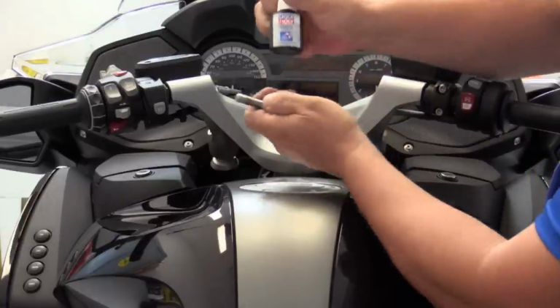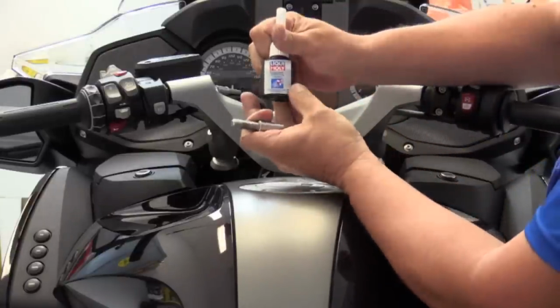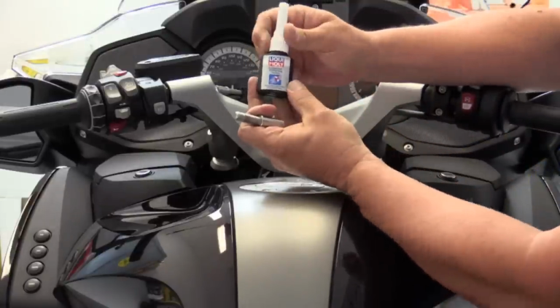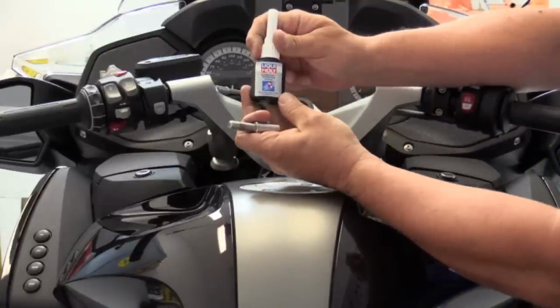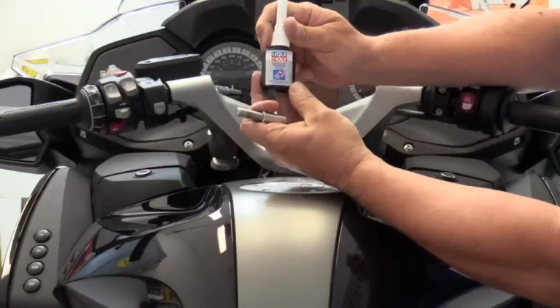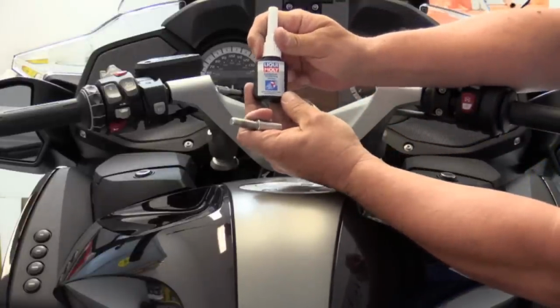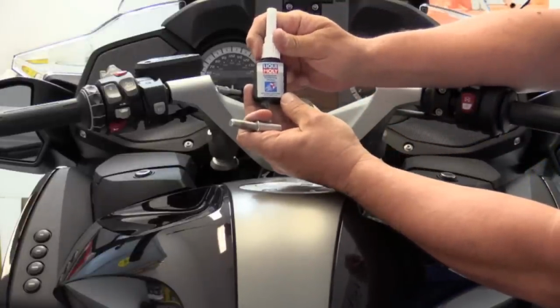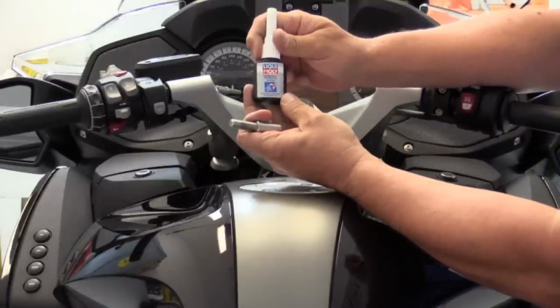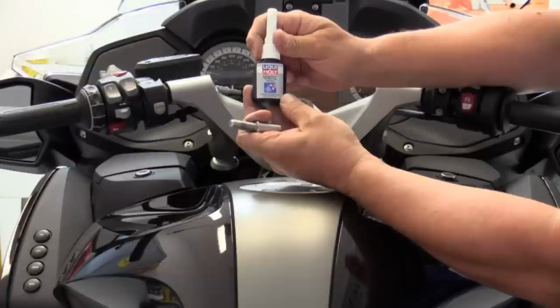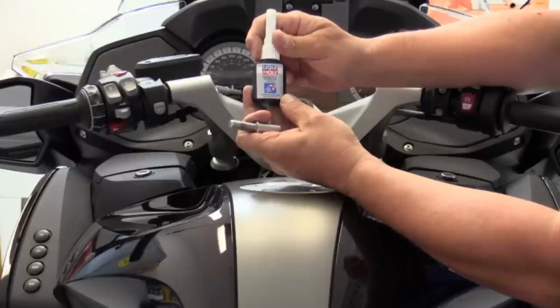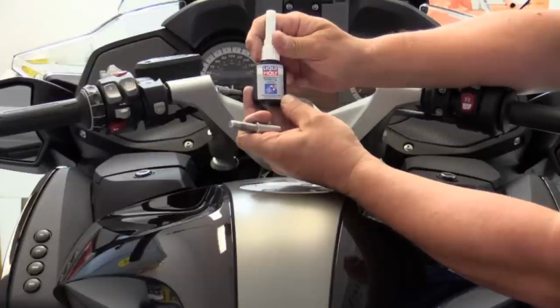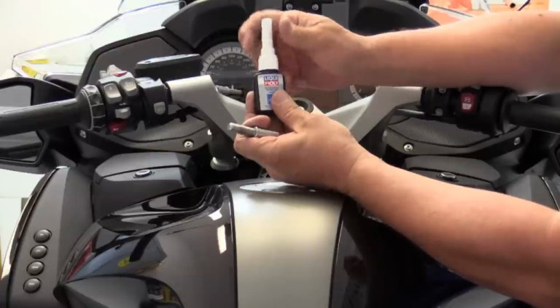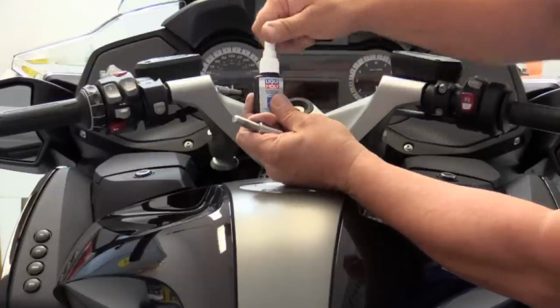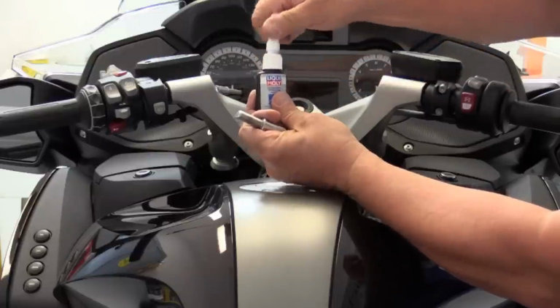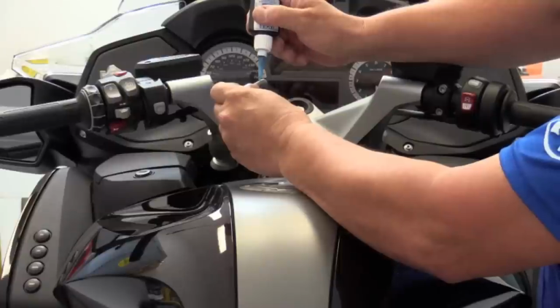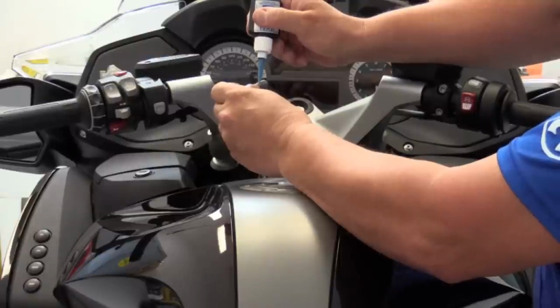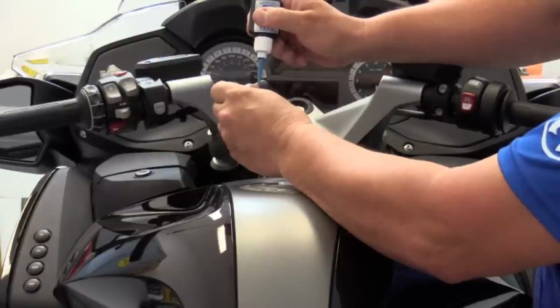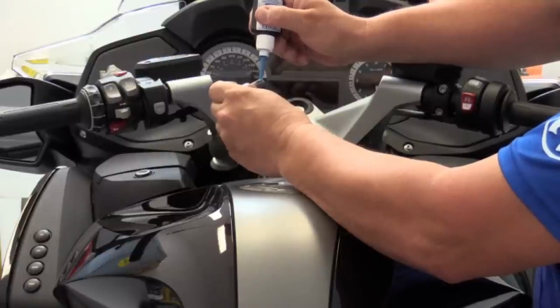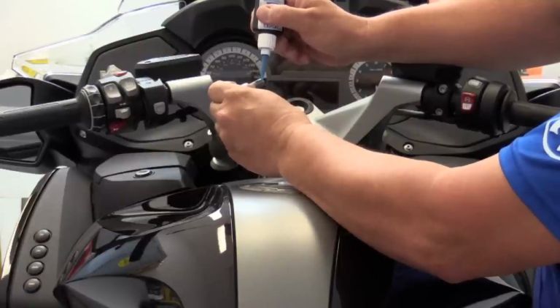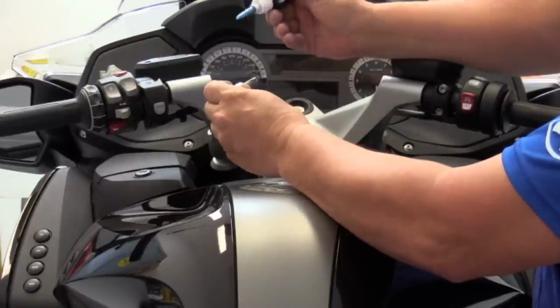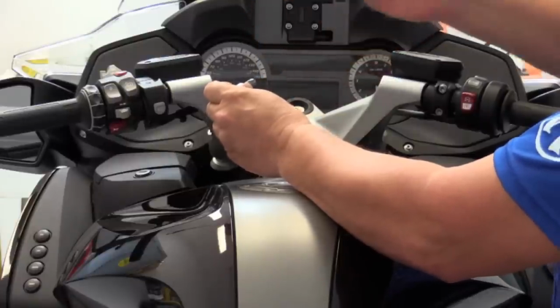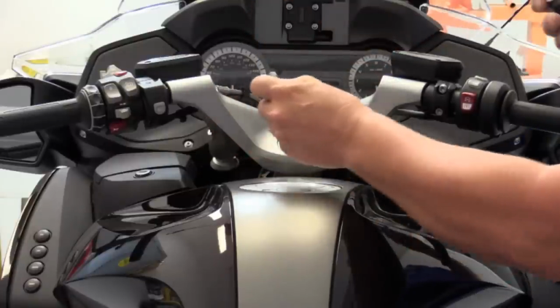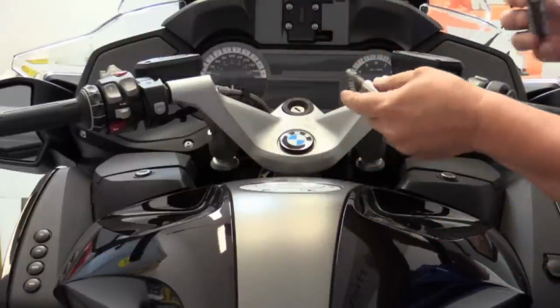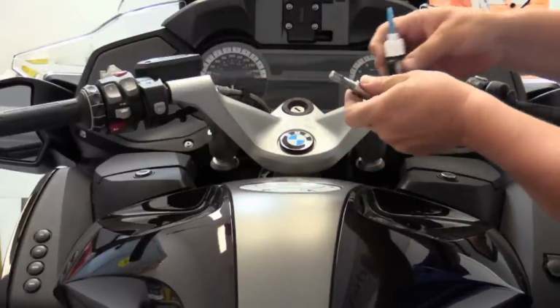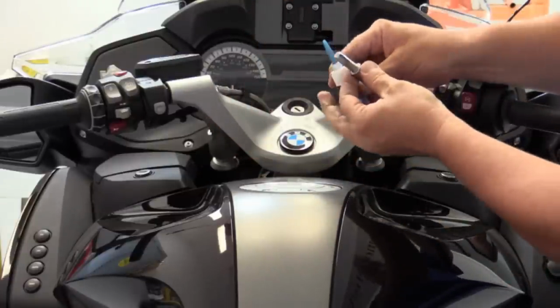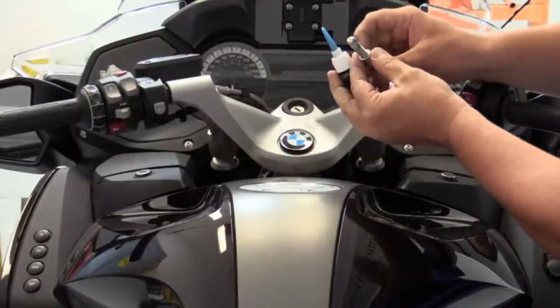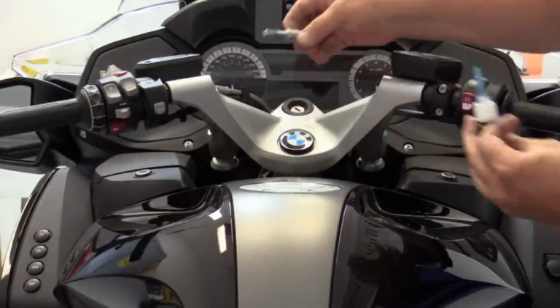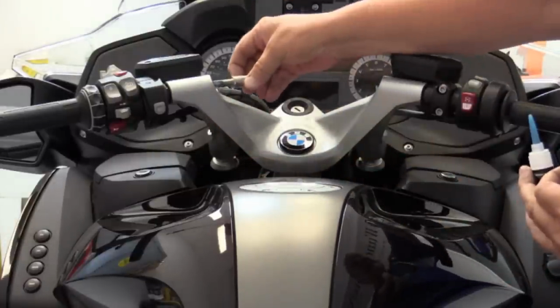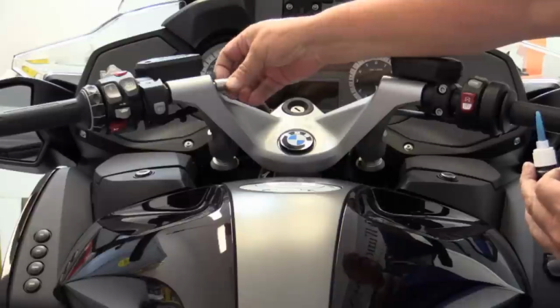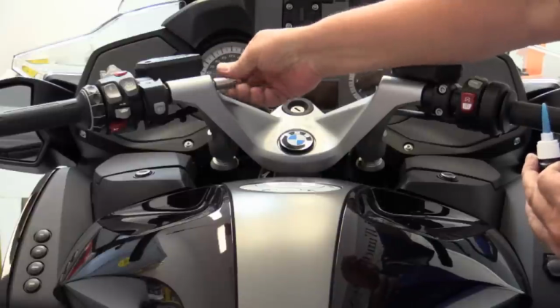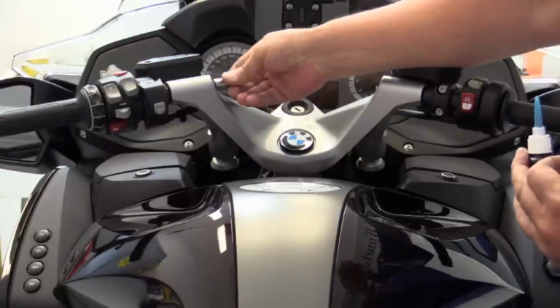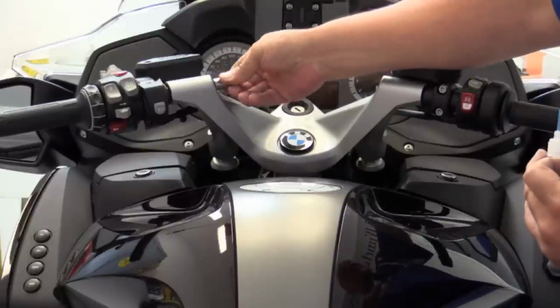First, you want to use a little bit of thread locking fluid, like this excellent product from Liqui Moly. You don't need a lot — just put a small bead on there, otherwise you'll have a heck of a time getting it off again if you ever need to. That'll be sufficient to hold it.